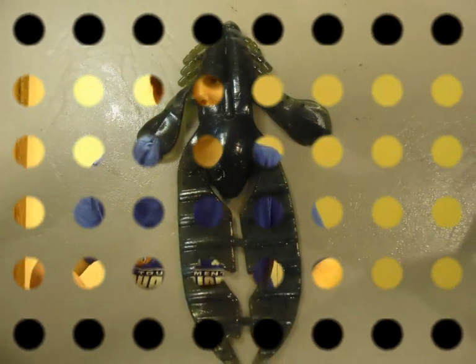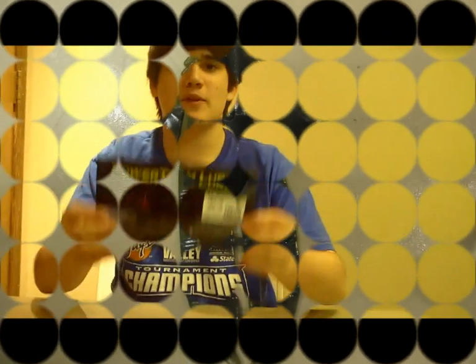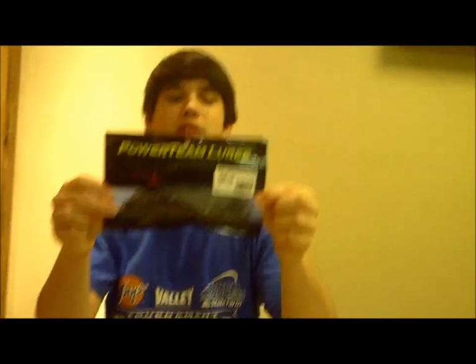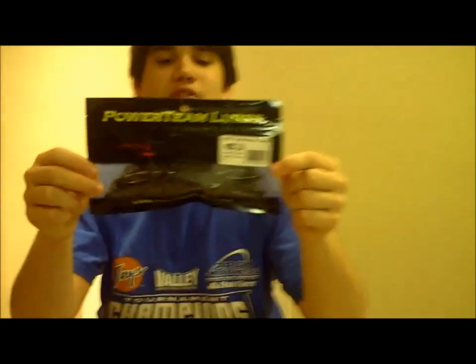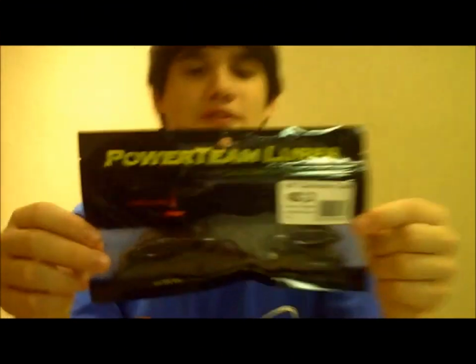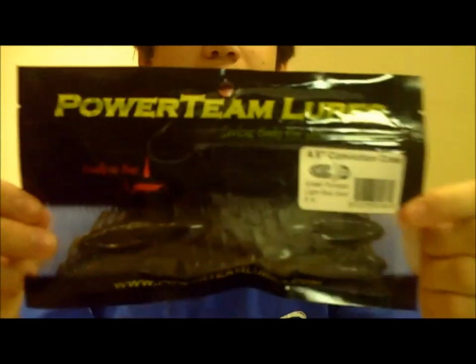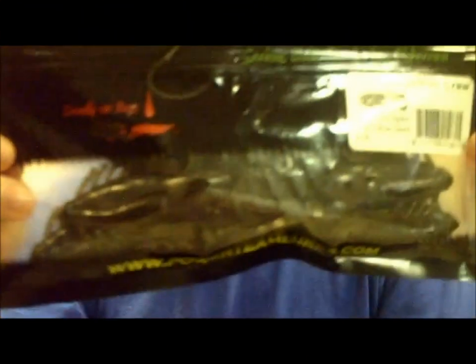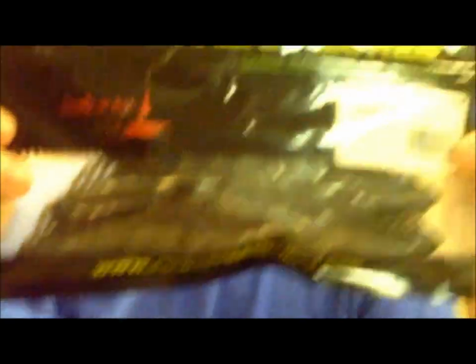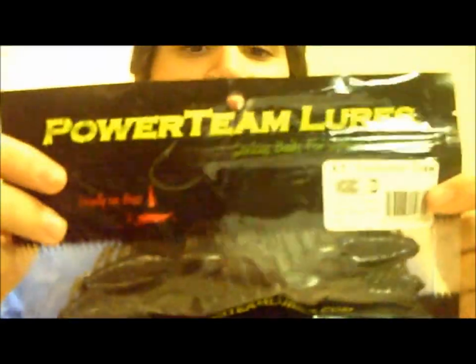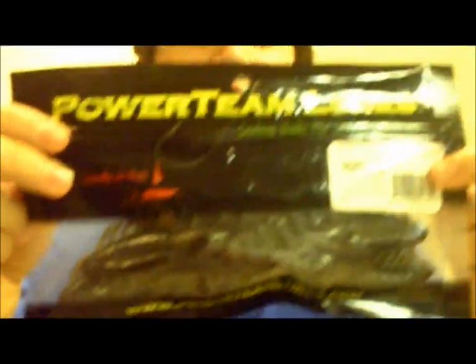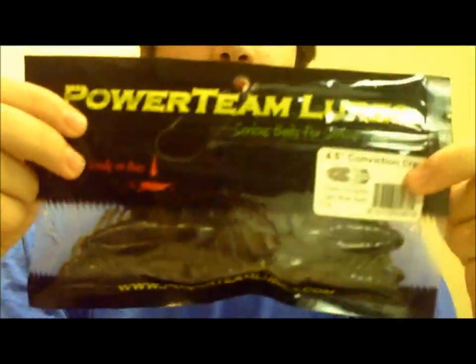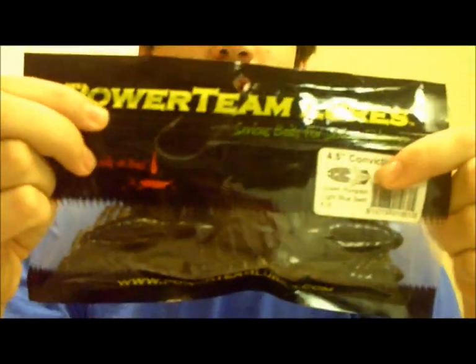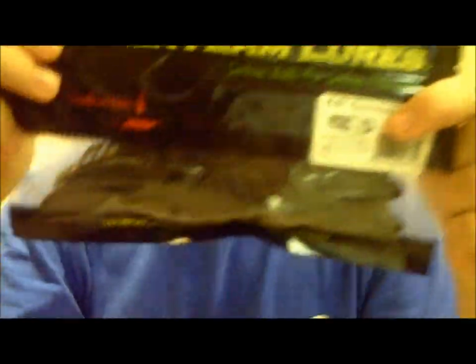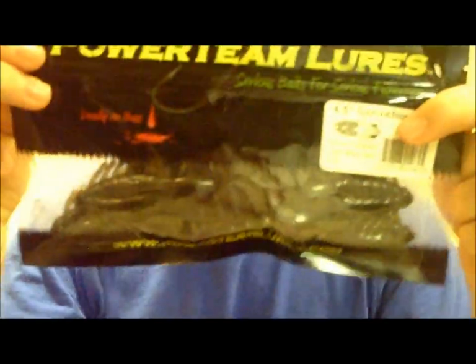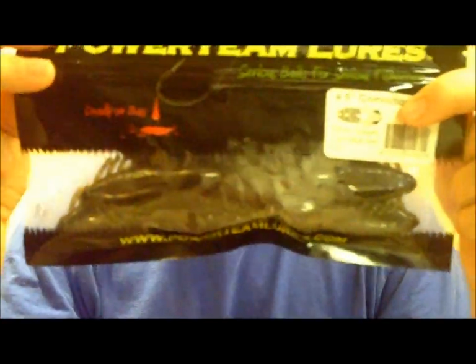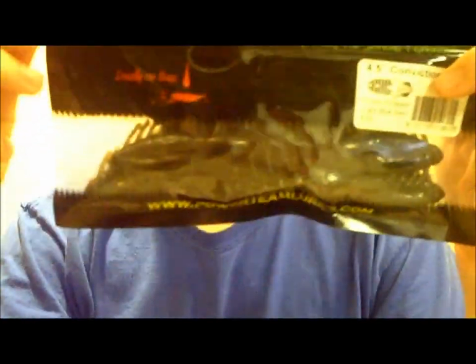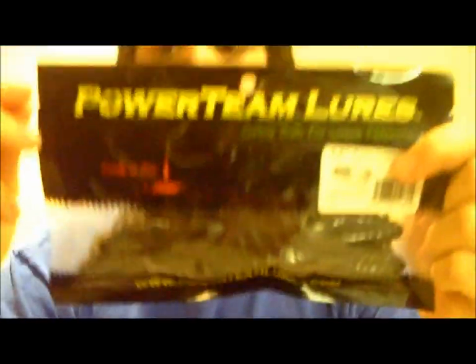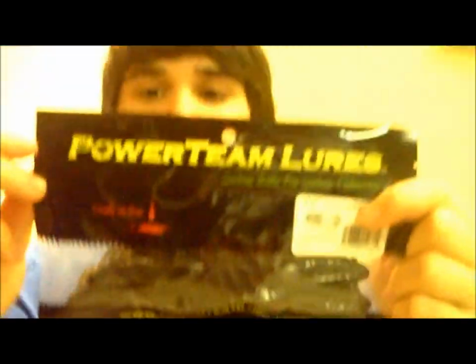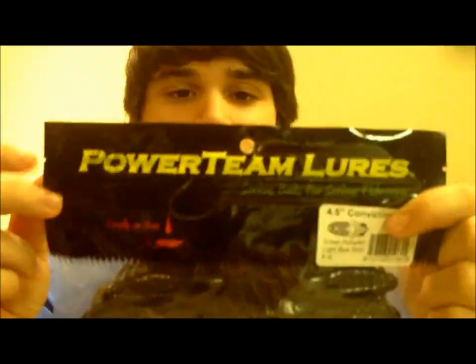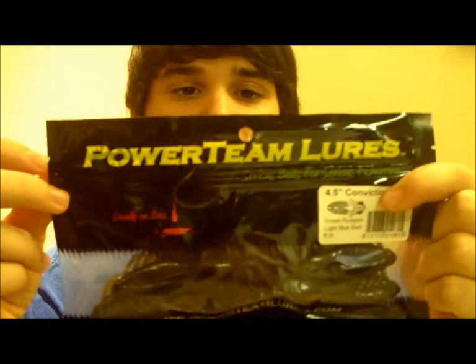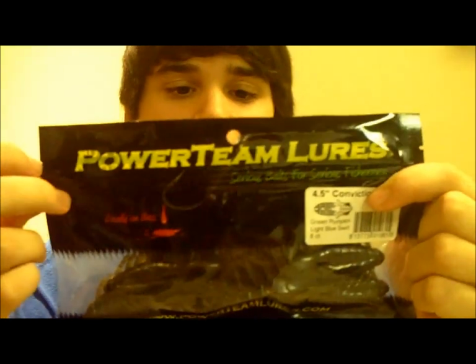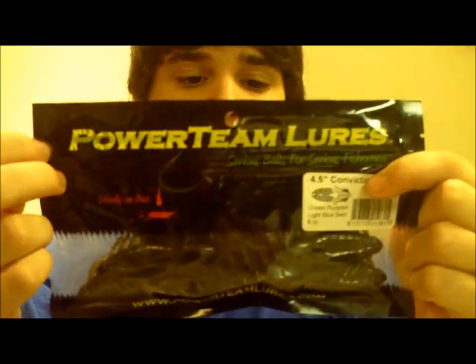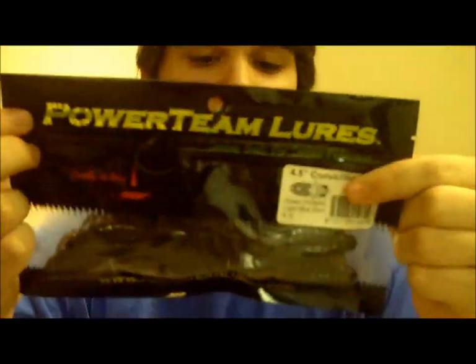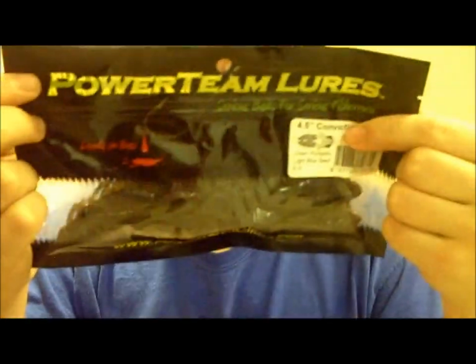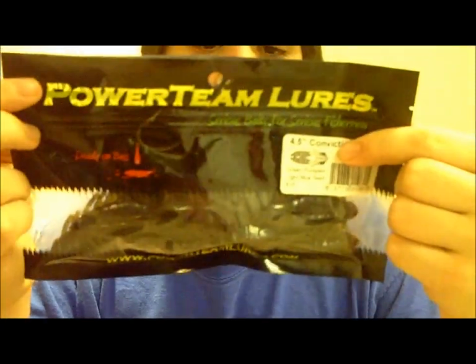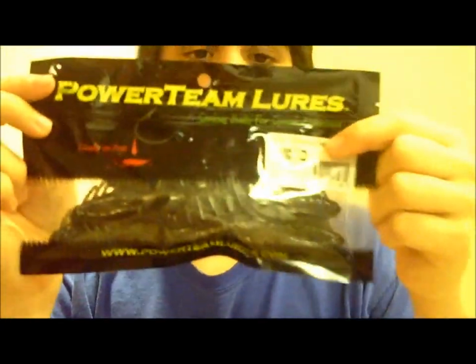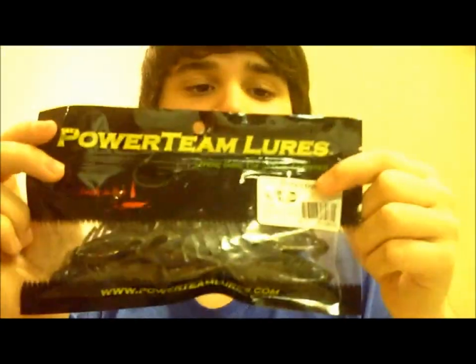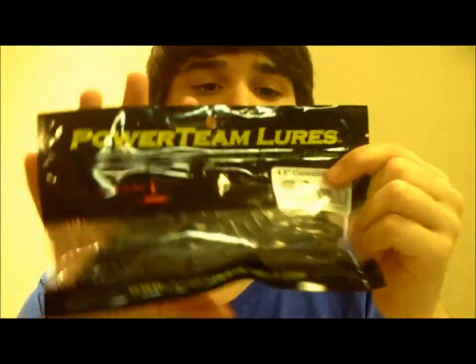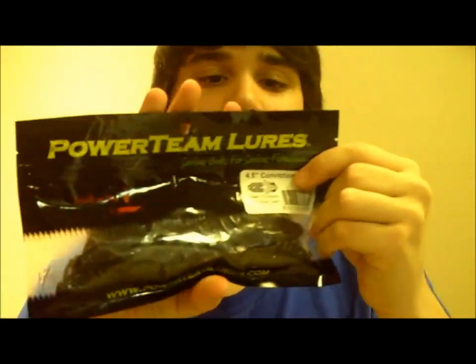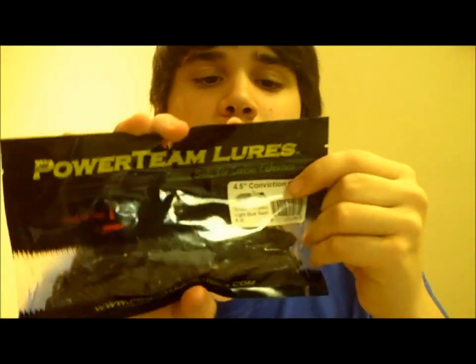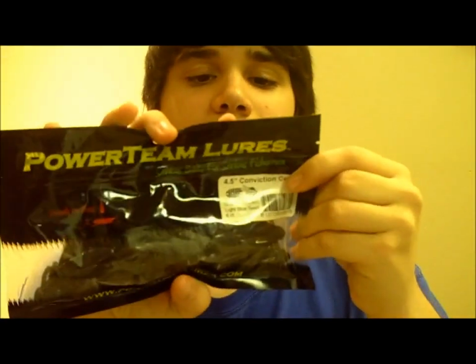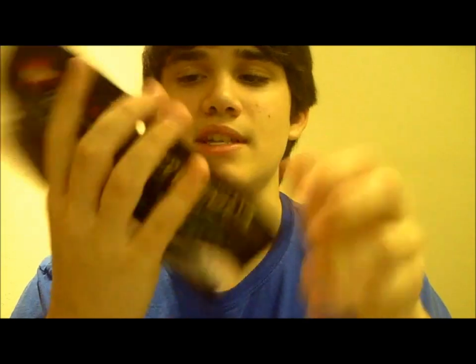Hey guys, welcome back to another episode of Fishing with Flare. Today I got some Power Team lures. I'm sure you guys have heard about Power Team lures — a lot of people are talking about them. If you've been on YouTube in the past month, they've been the talk of YouTube.